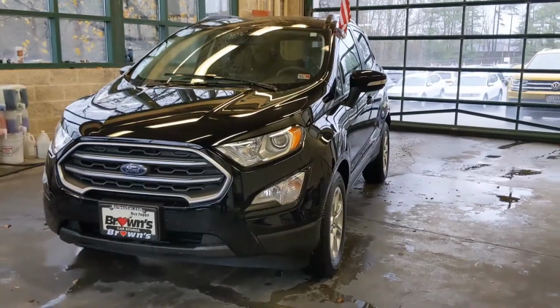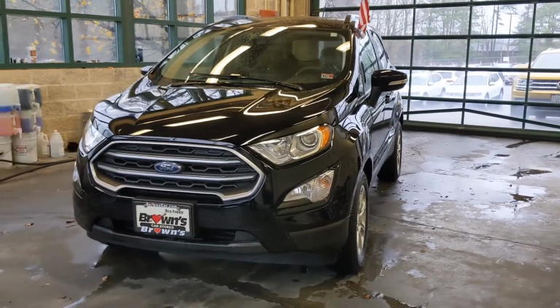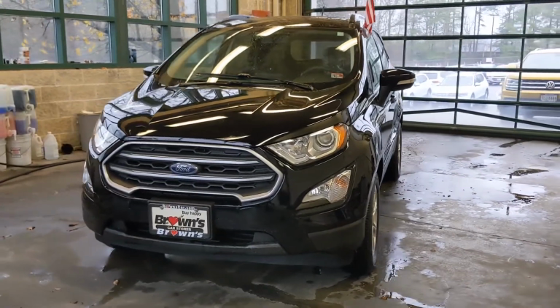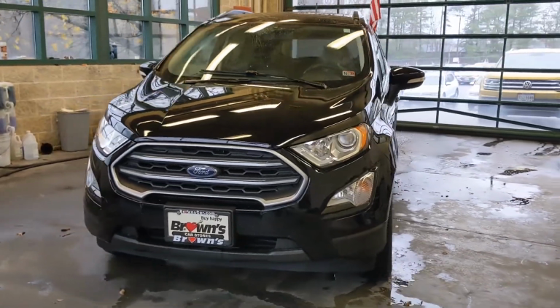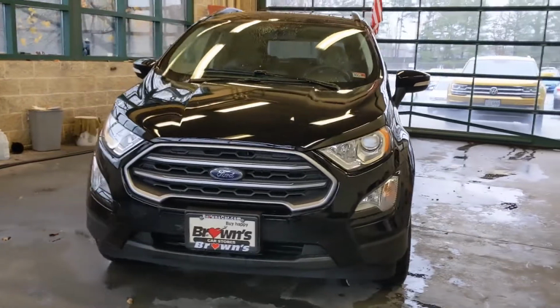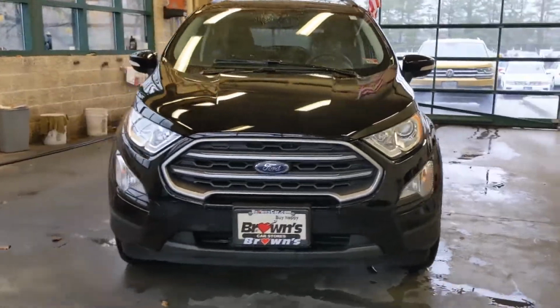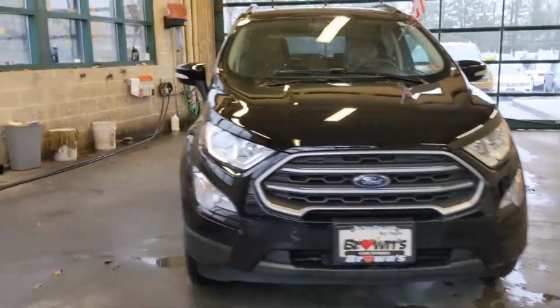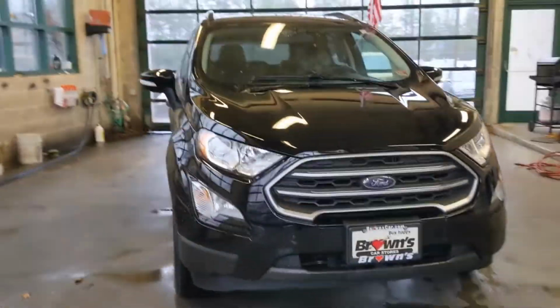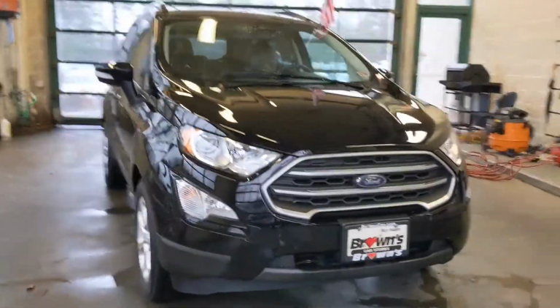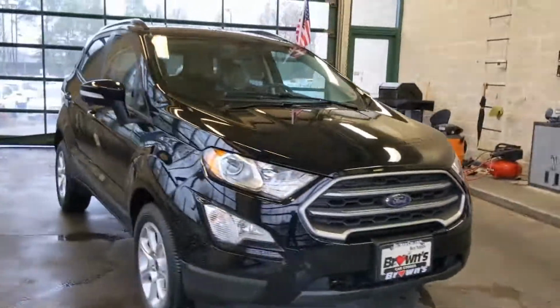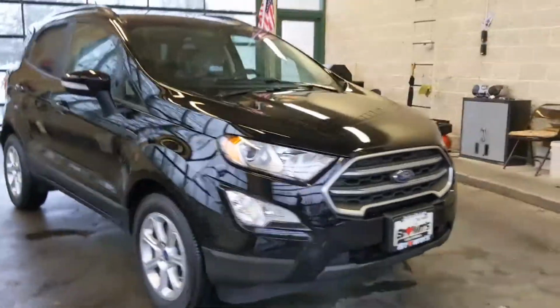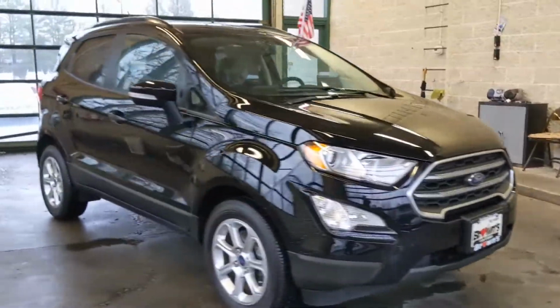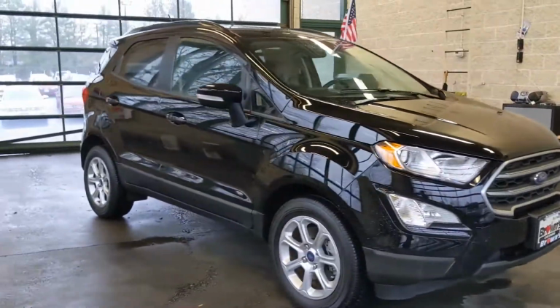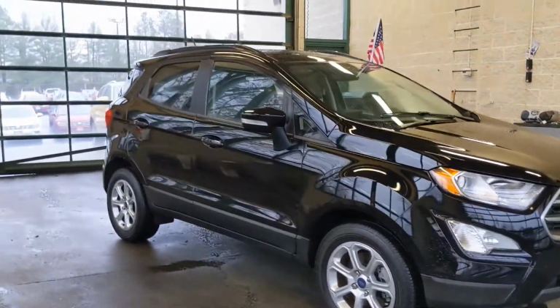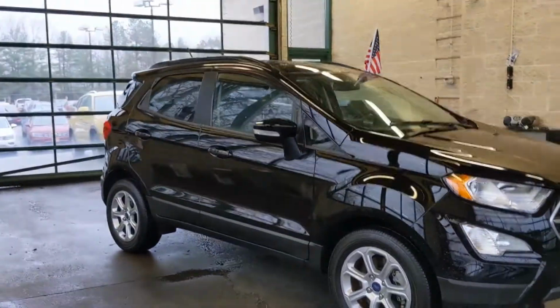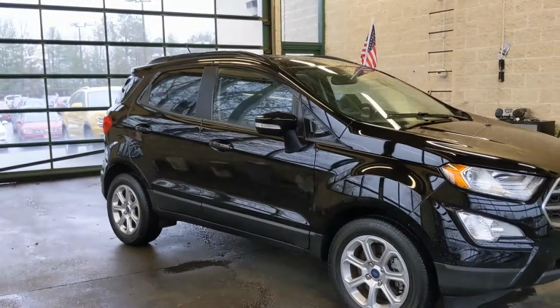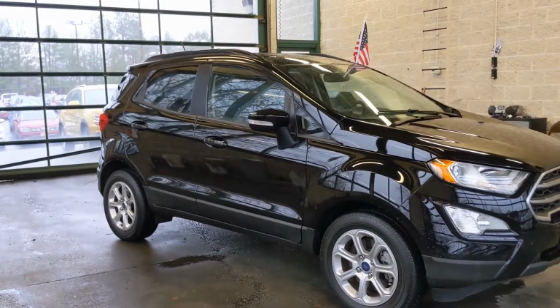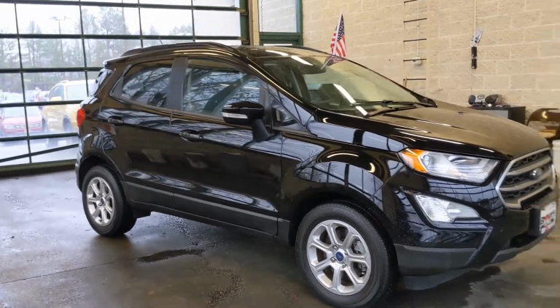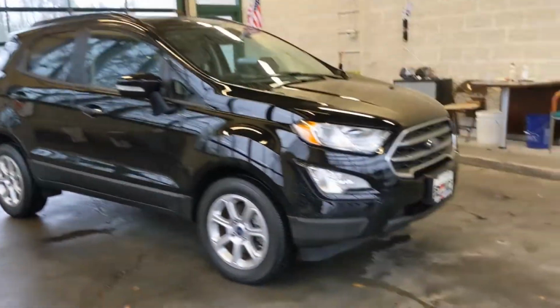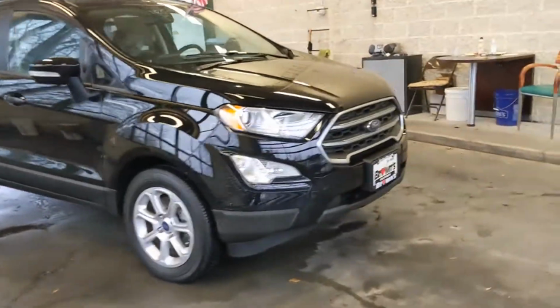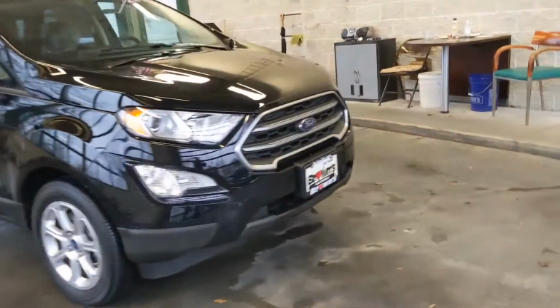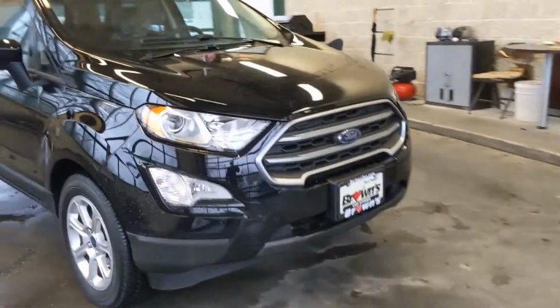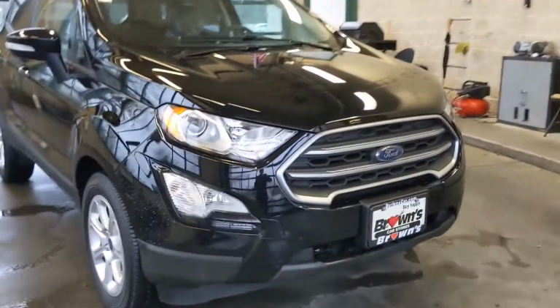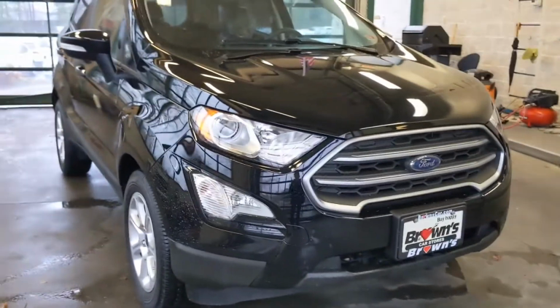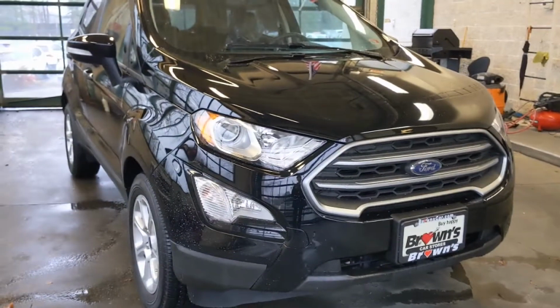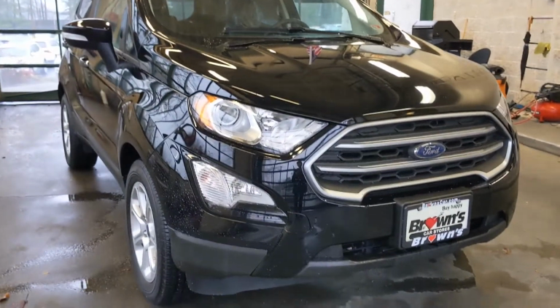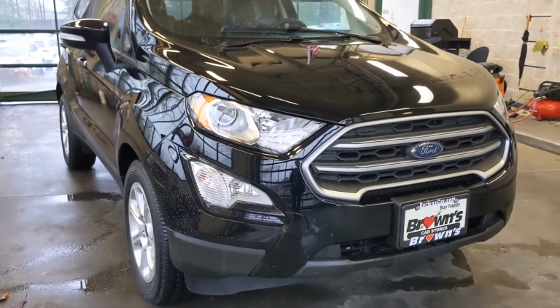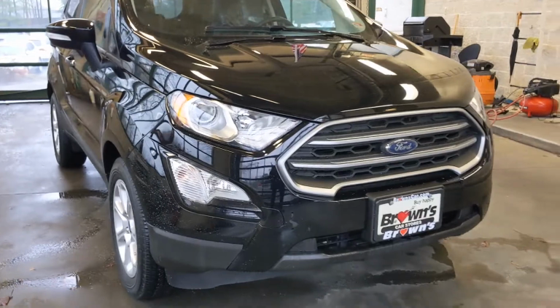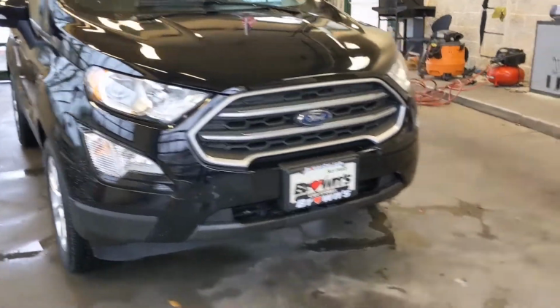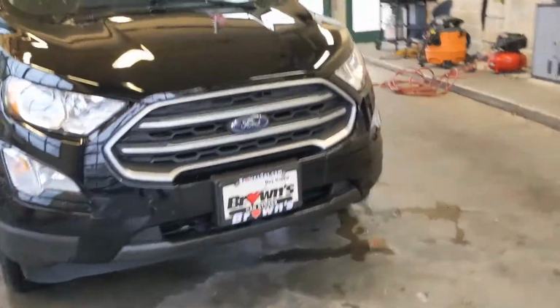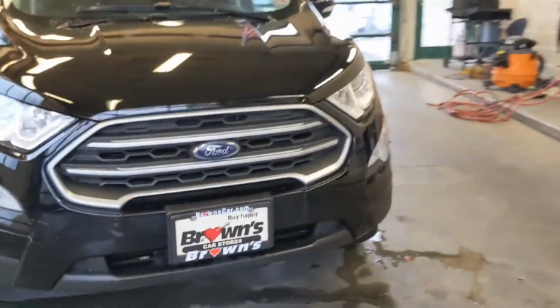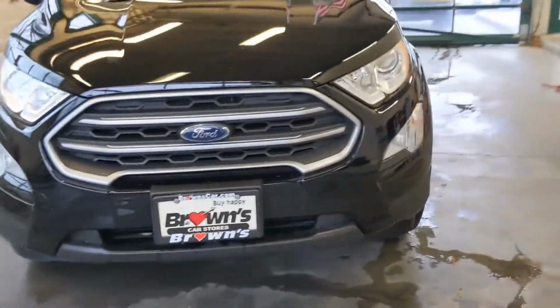The Ford EcoSport is shown here in this beautiful shiny black. It's a really cute little compact SUV. Looking at the front, you're going to see those nice fully automatic headlights with the nice grille there.